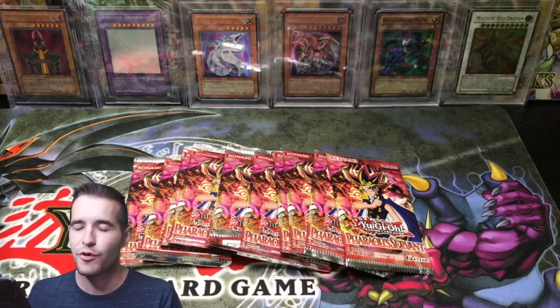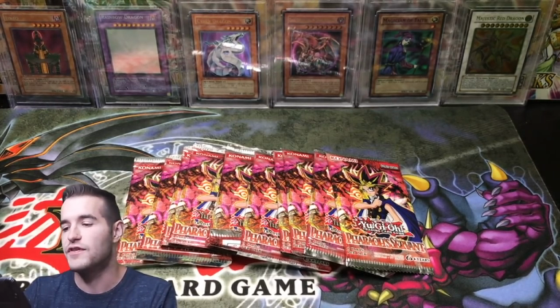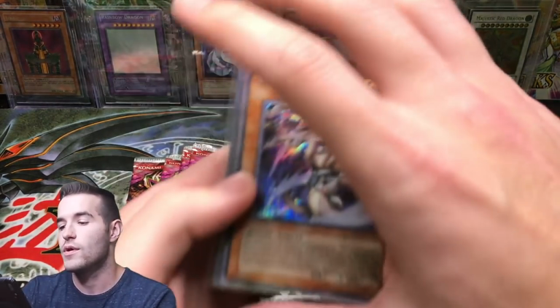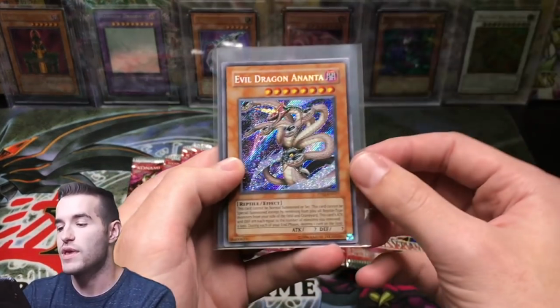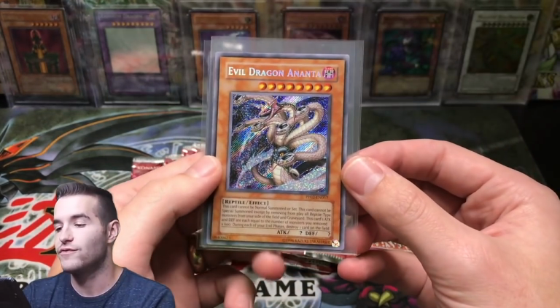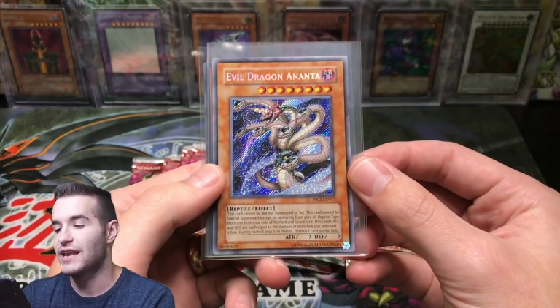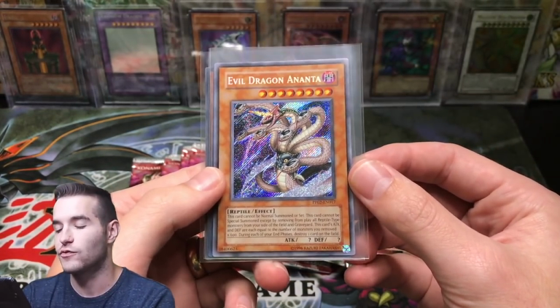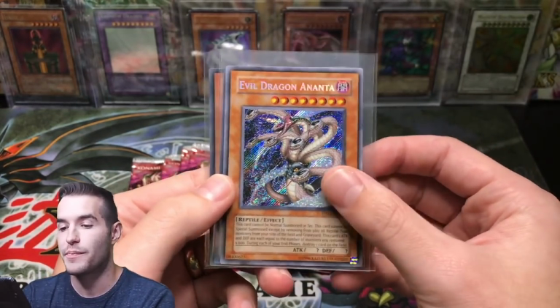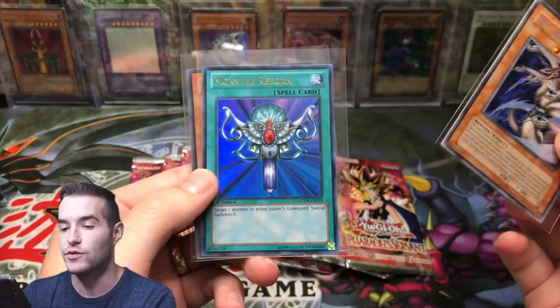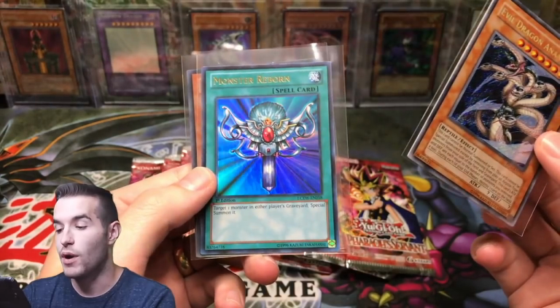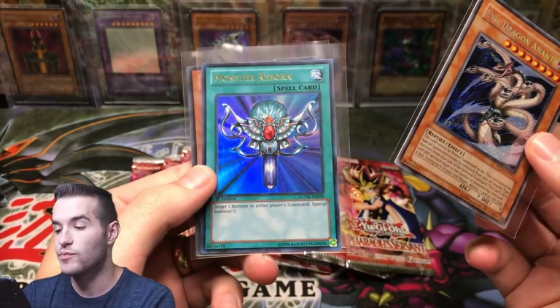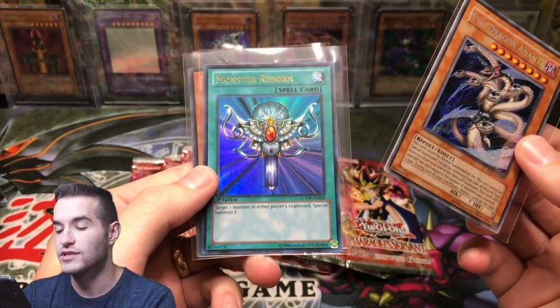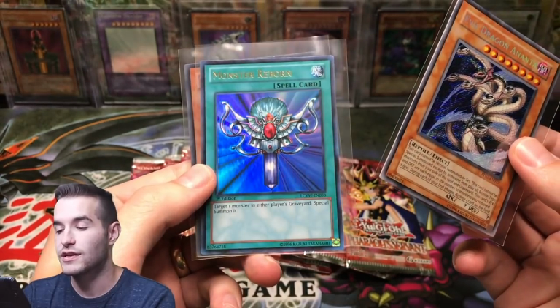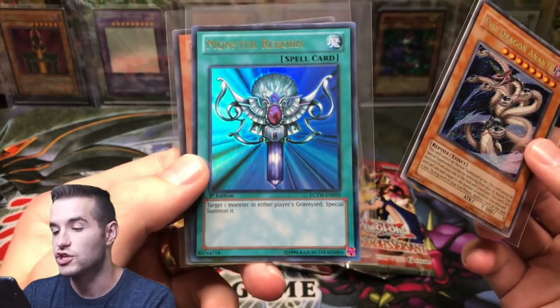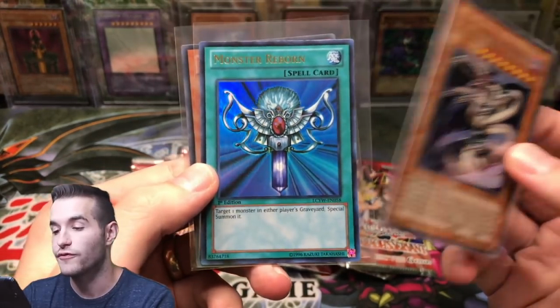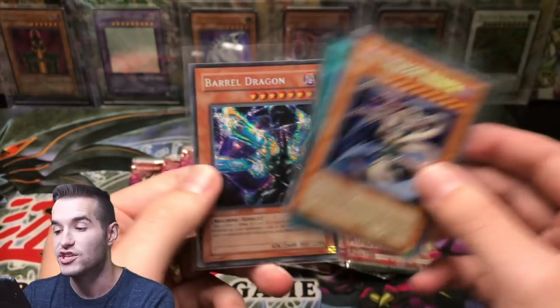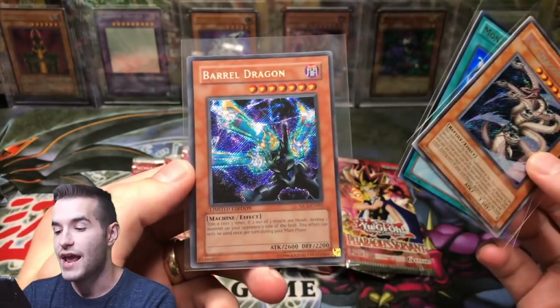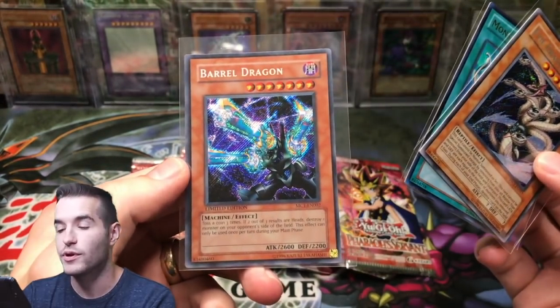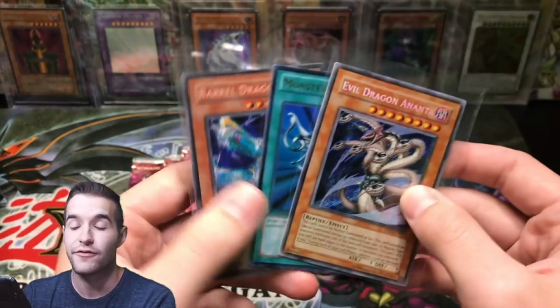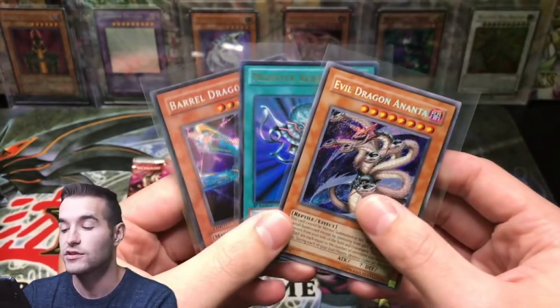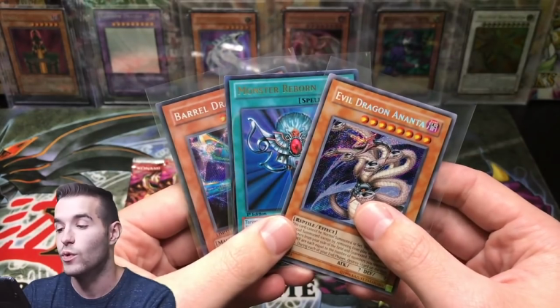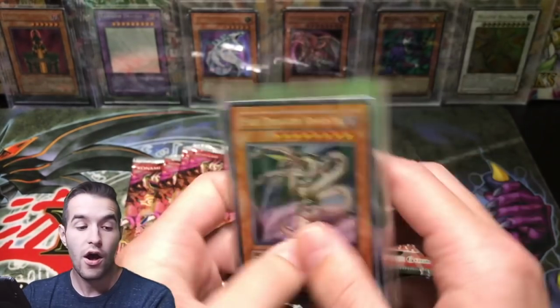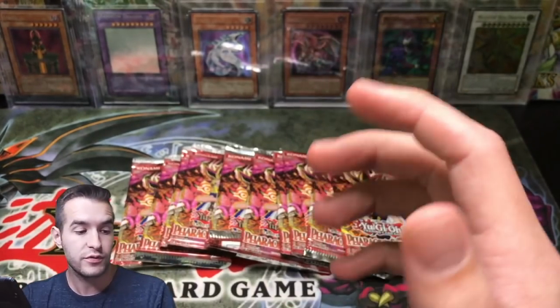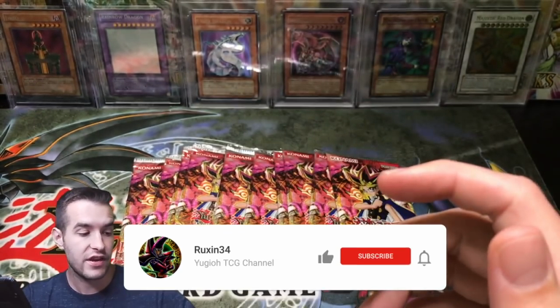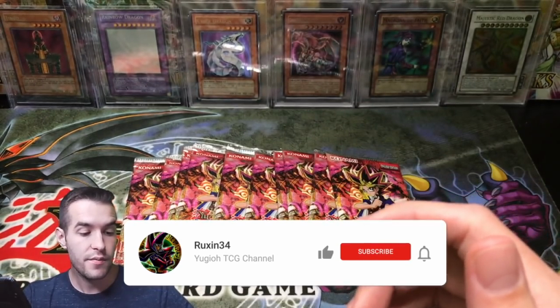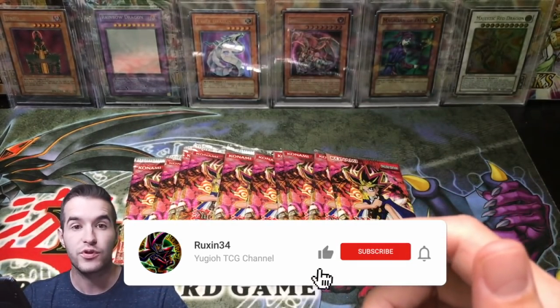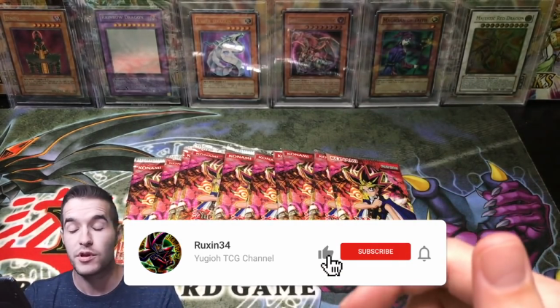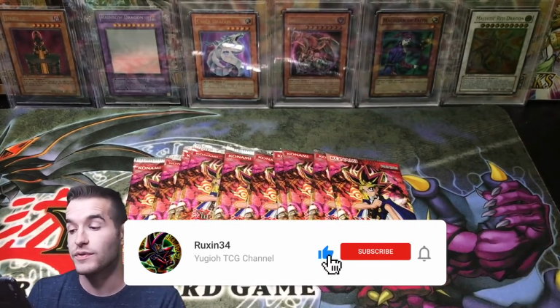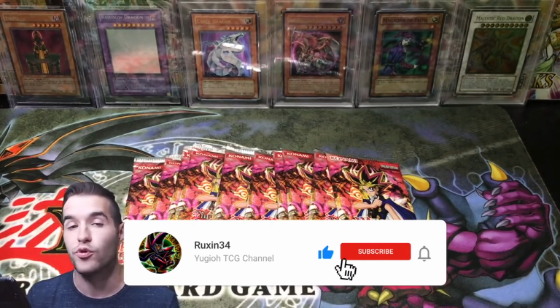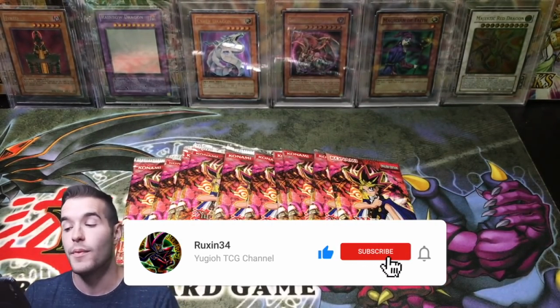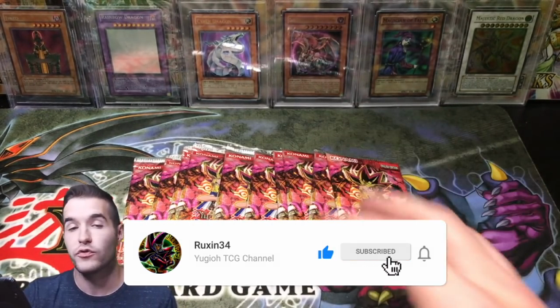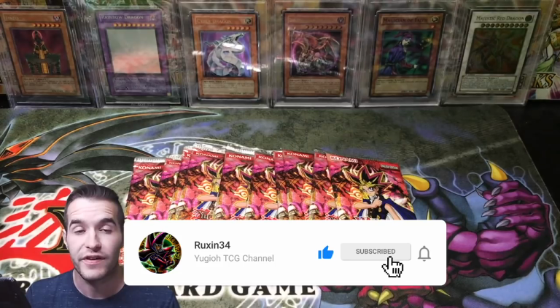For the giveaway for this video, we have Evil Dragon Ananta from Premium Pack 2, Monster Reborn from Legendary Collection Joey's World 1st Edition, and a Barrel Dragon from Master Collection 1. All you have to do is like the video, be subscribed, and let me know what you want to see pulled from Pharaoh's Servant.